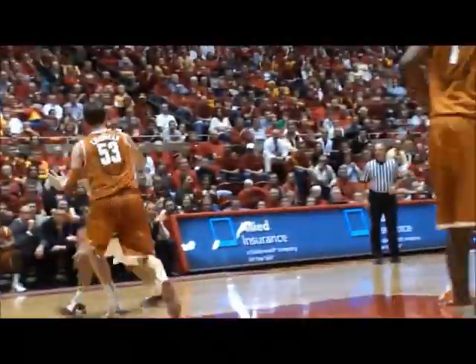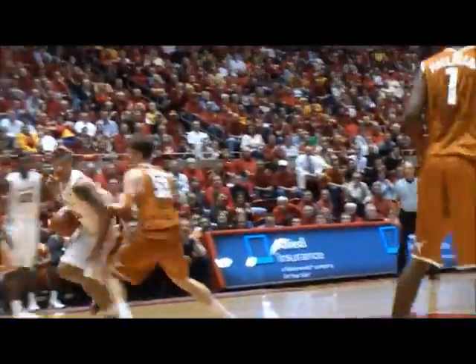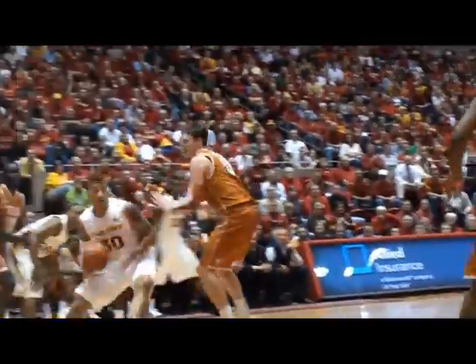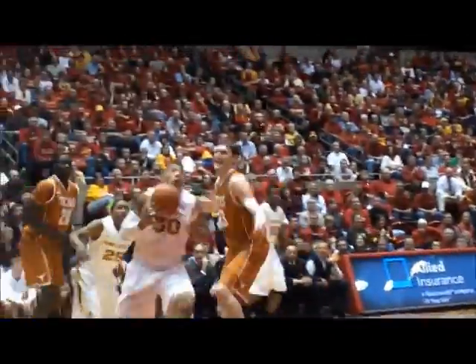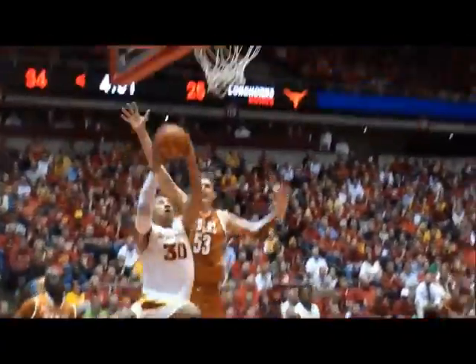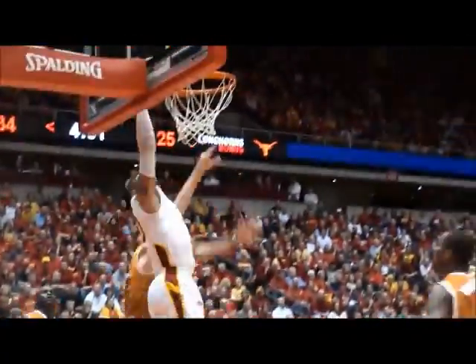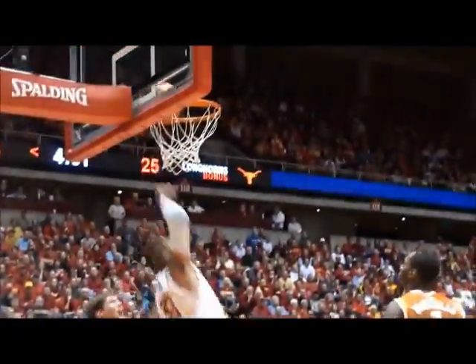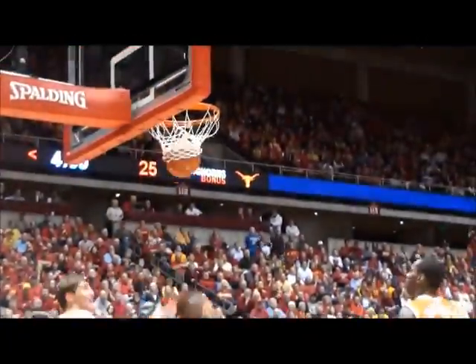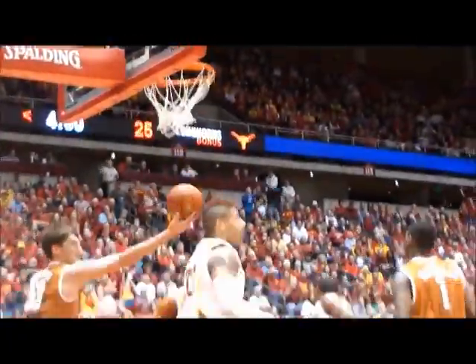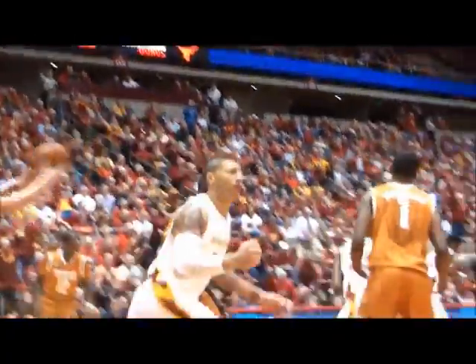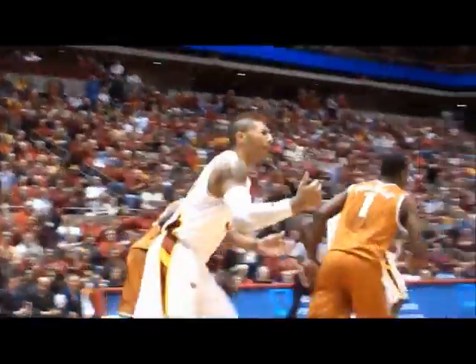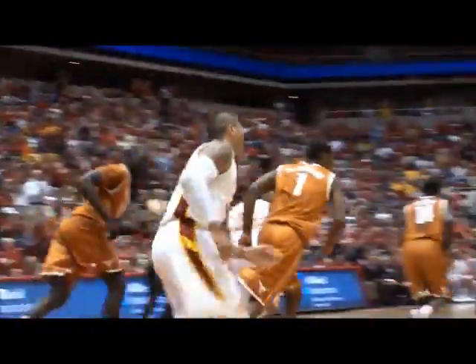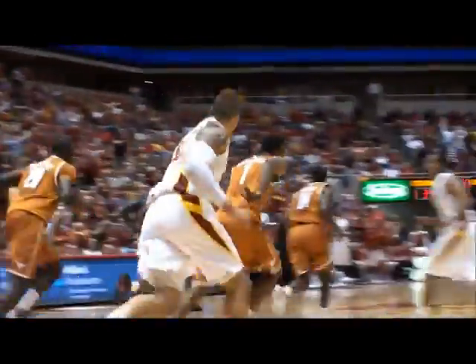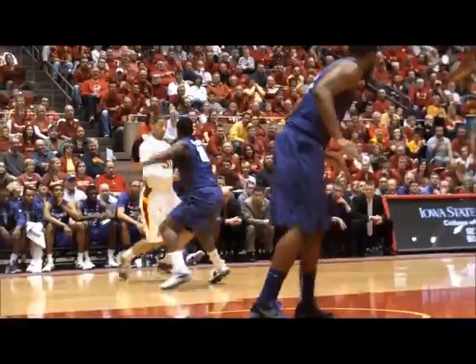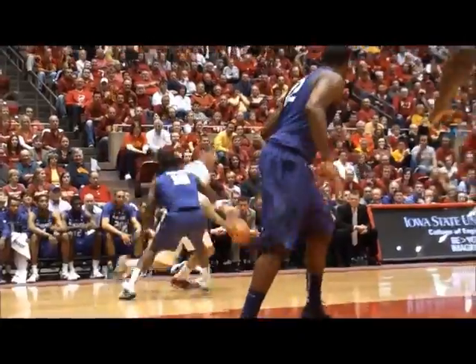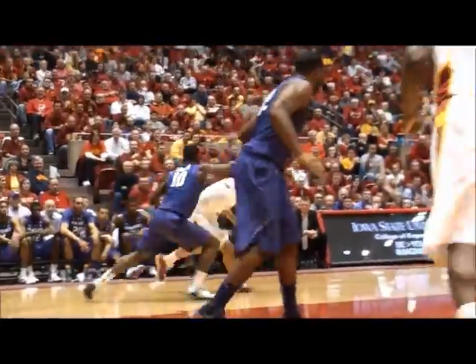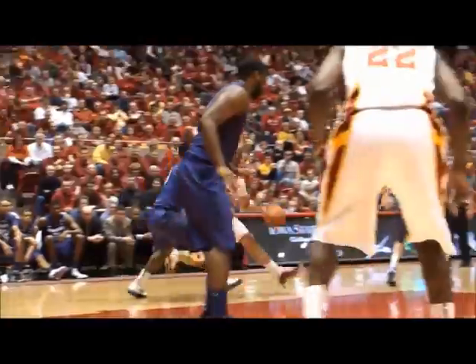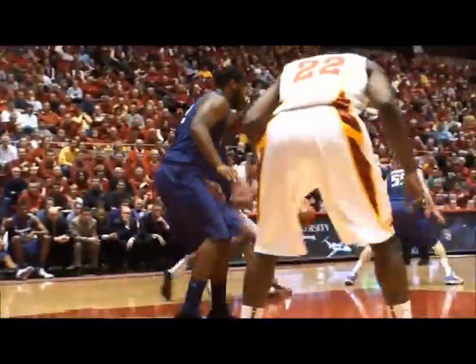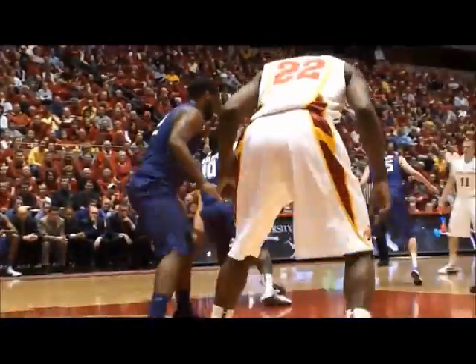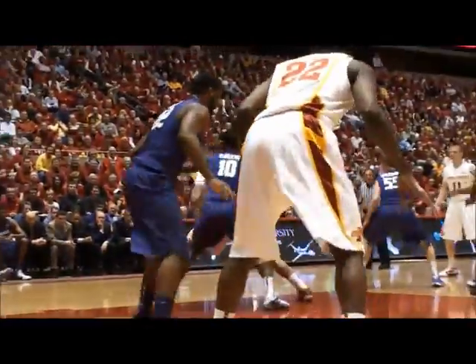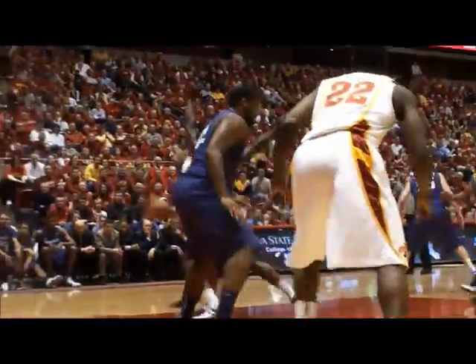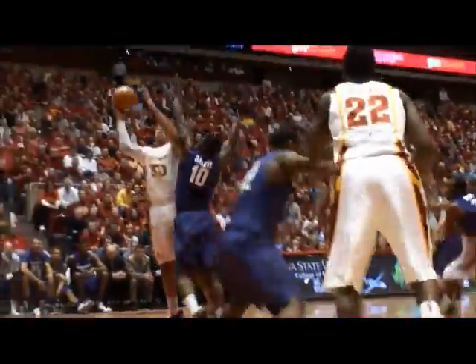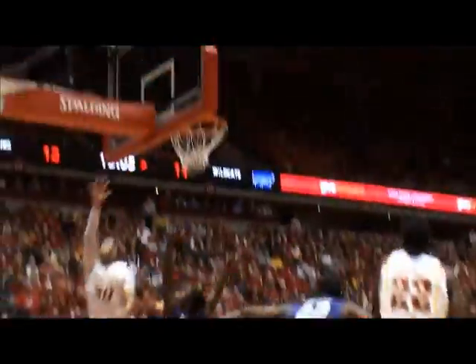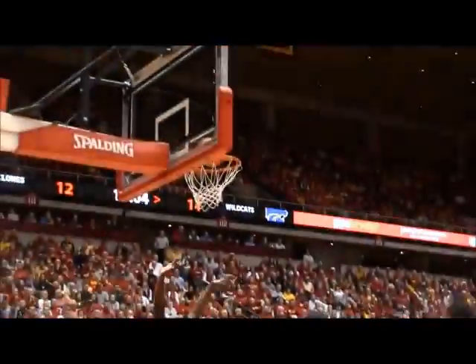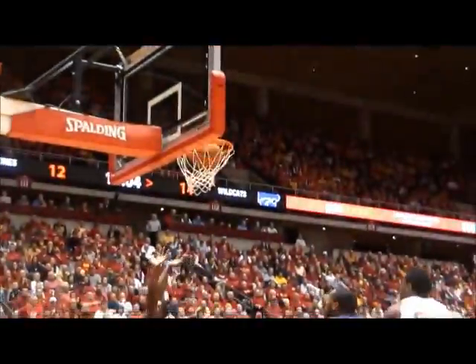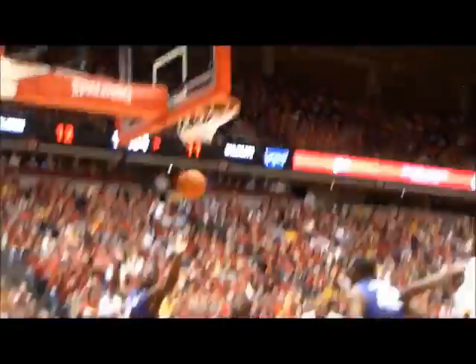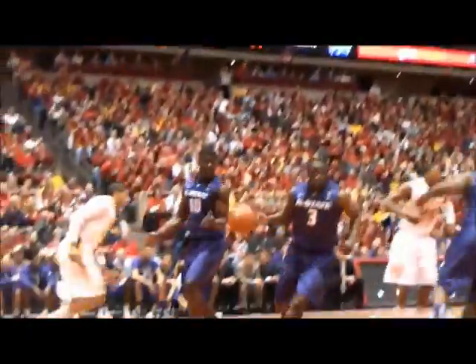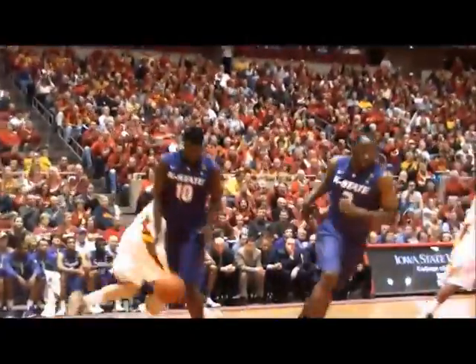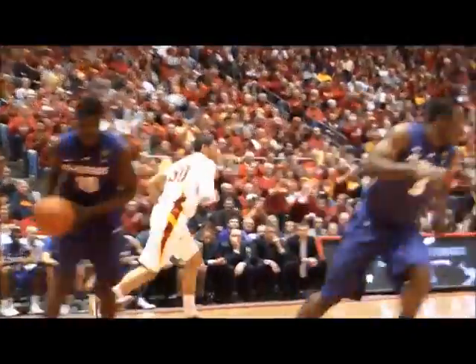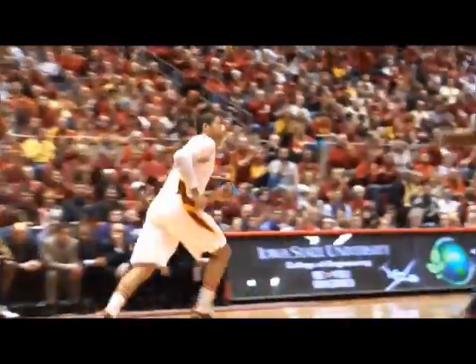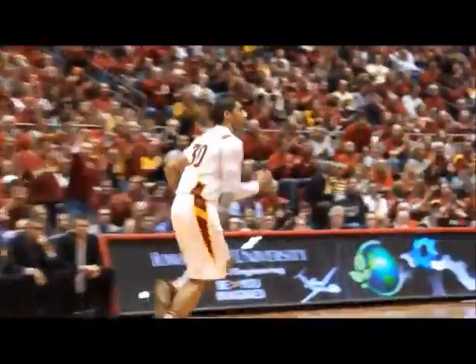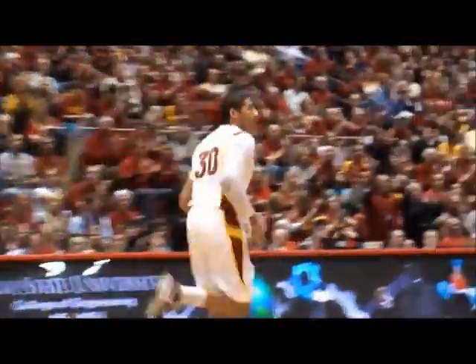Royce White. Royce on the drive, past Chapman! Lay it in! Royce on a drive into the paint, little spin move, off the glass and in. That's almost unstoppable.